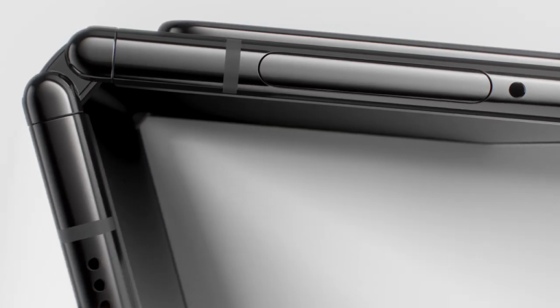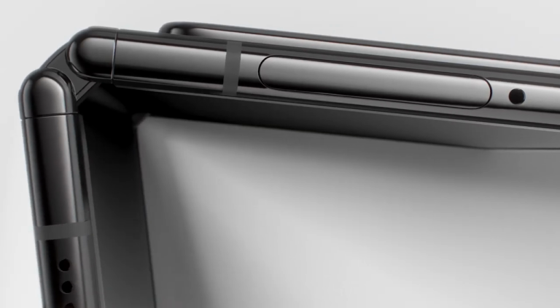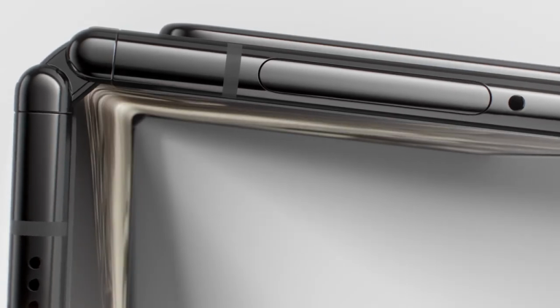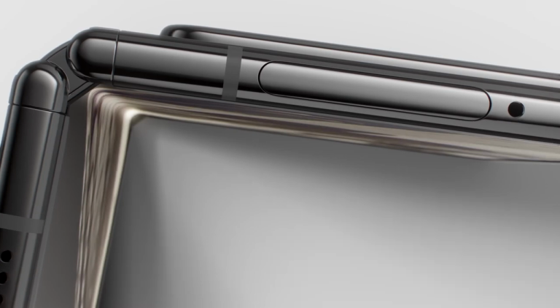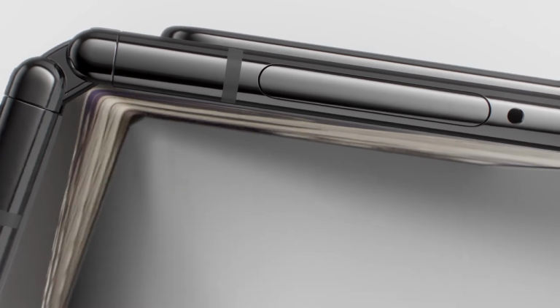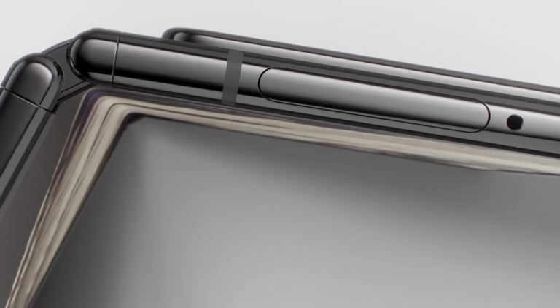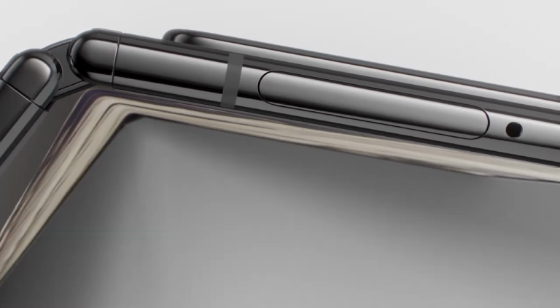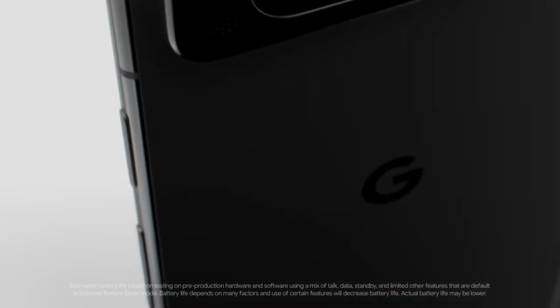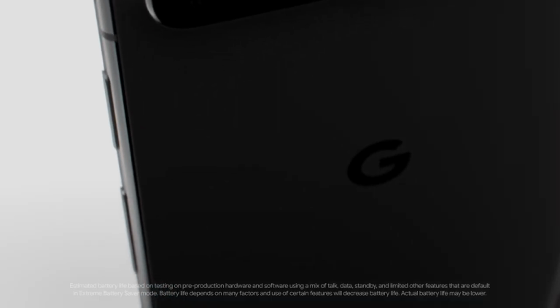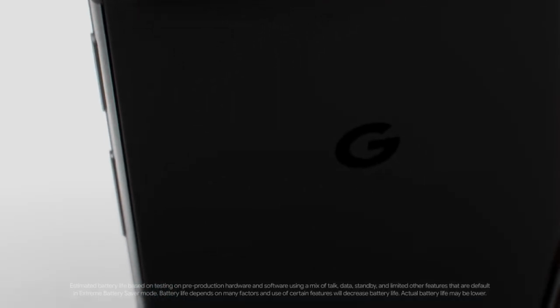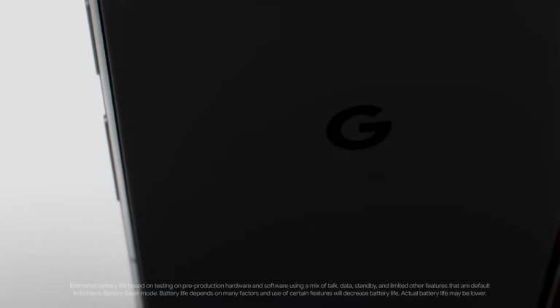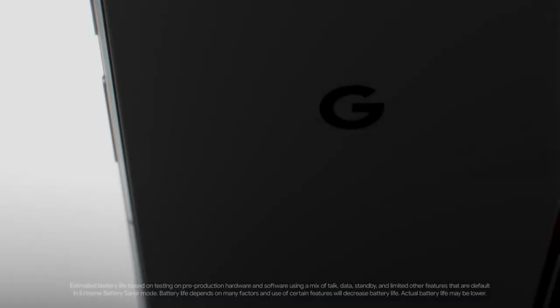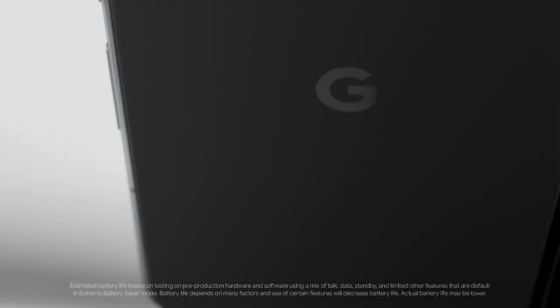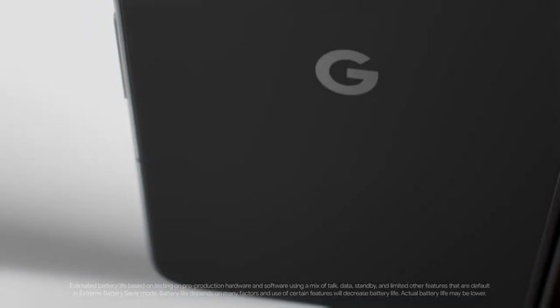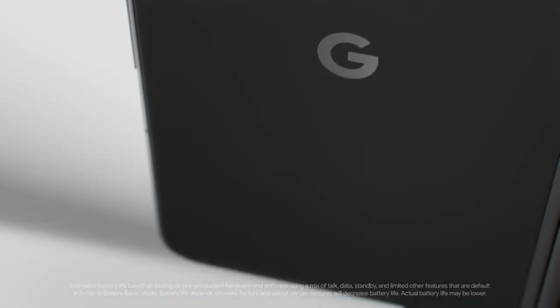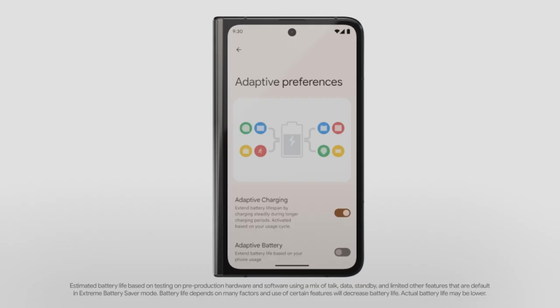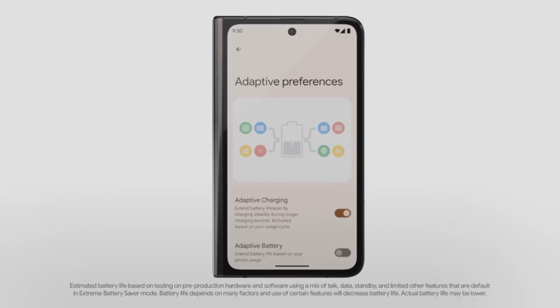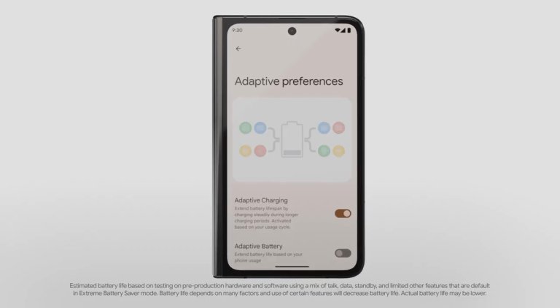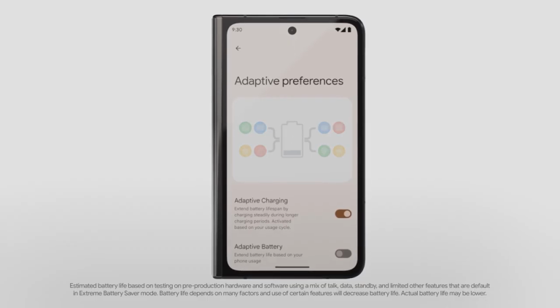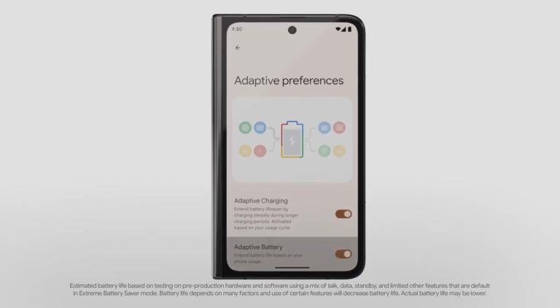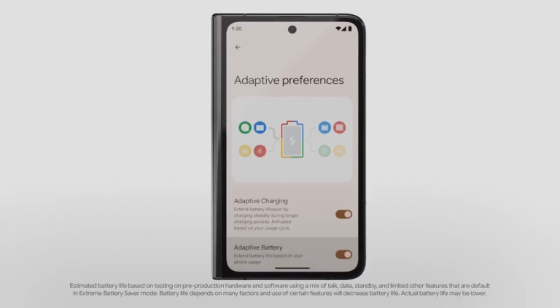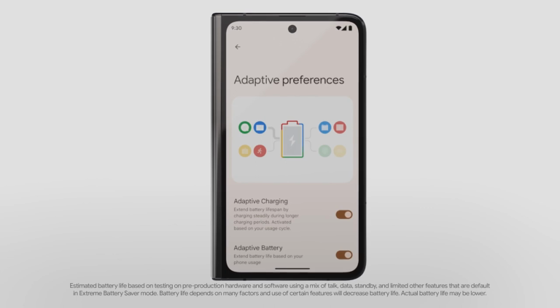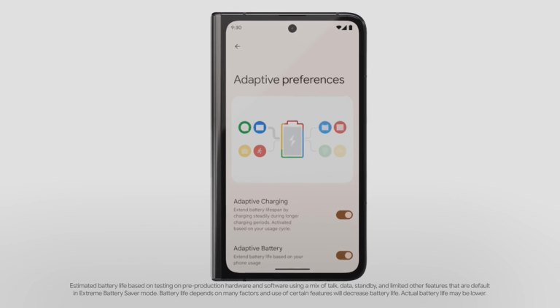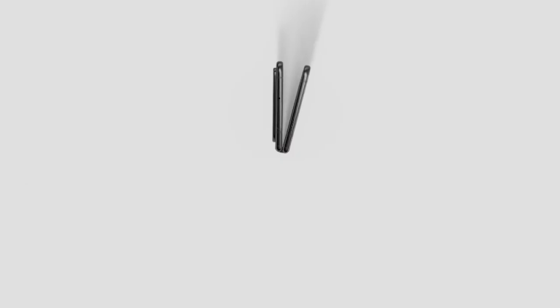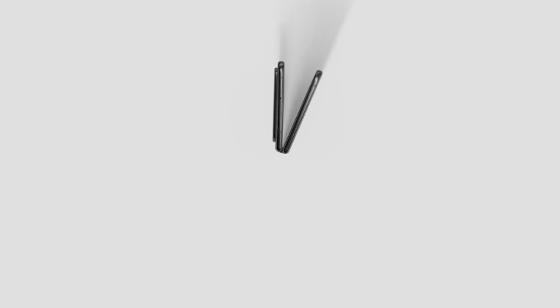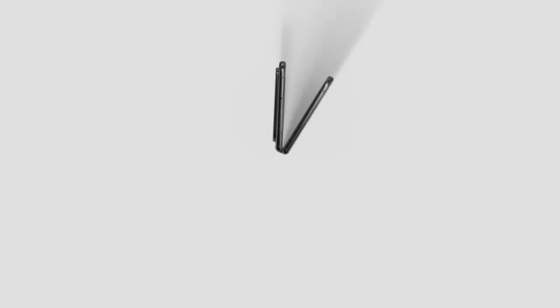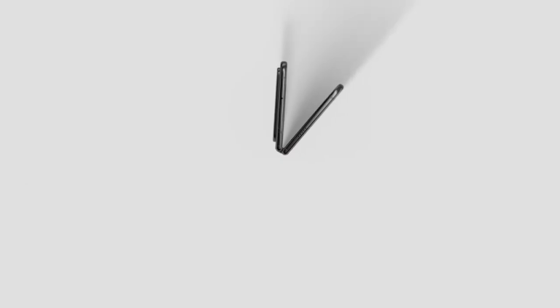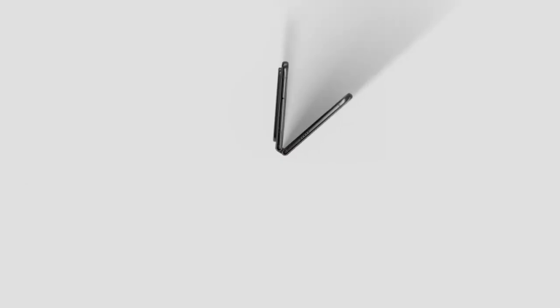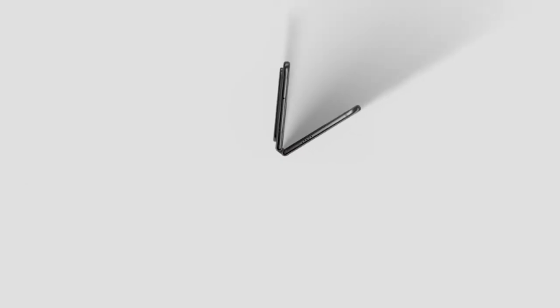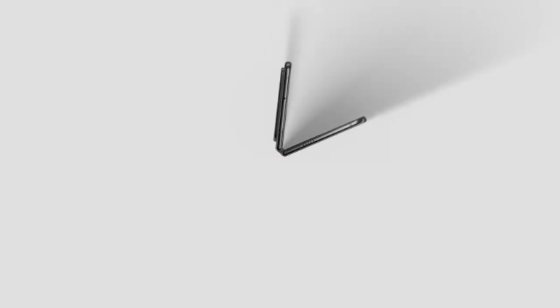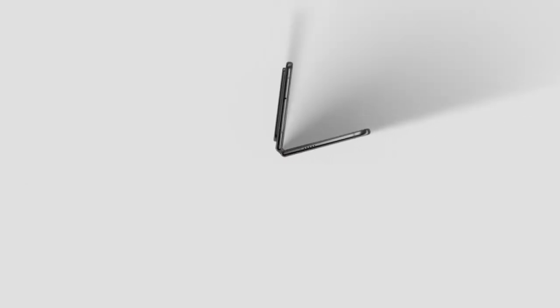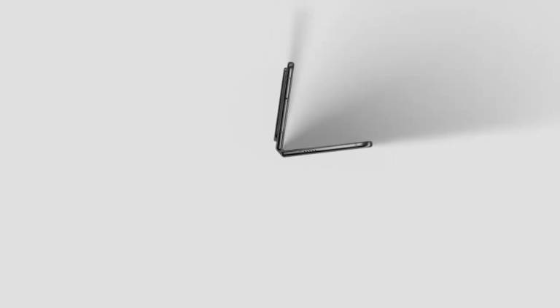Pixel Fold doesn't just look good. It's powered by an adaptive battery that learns the apps you use and sends power where you need — up to 72 hours with Extreme Battery Saver.